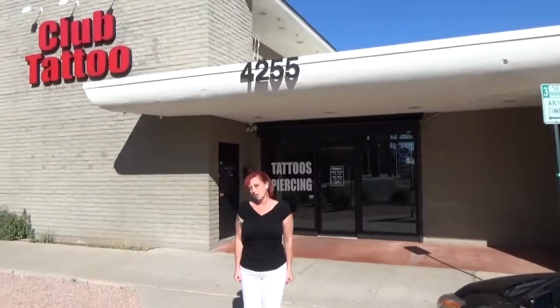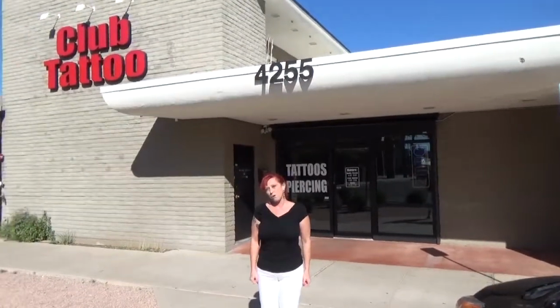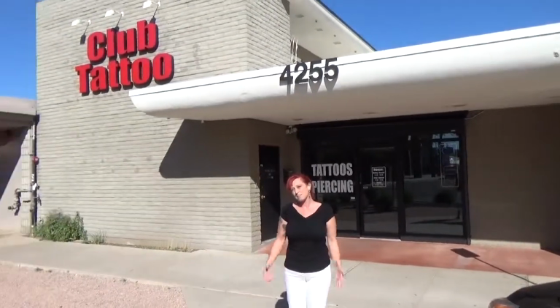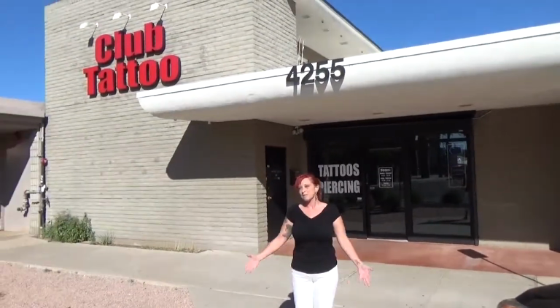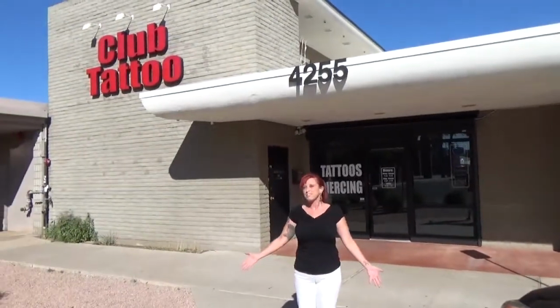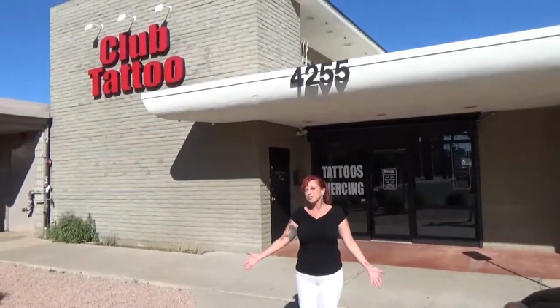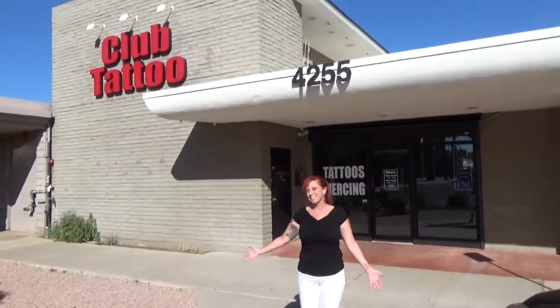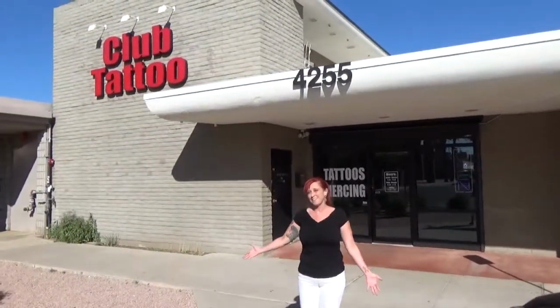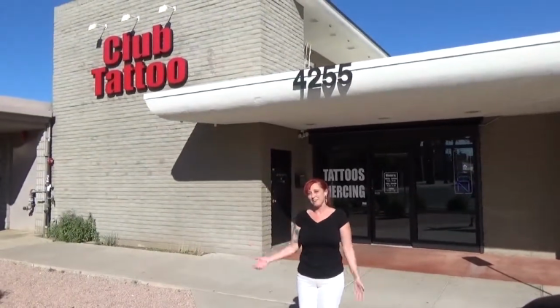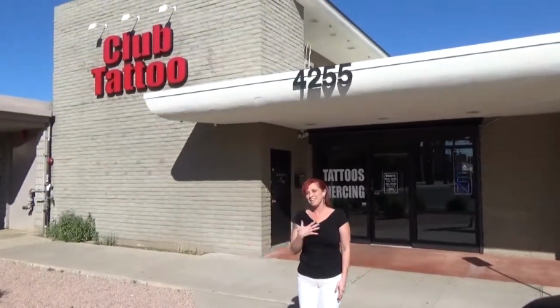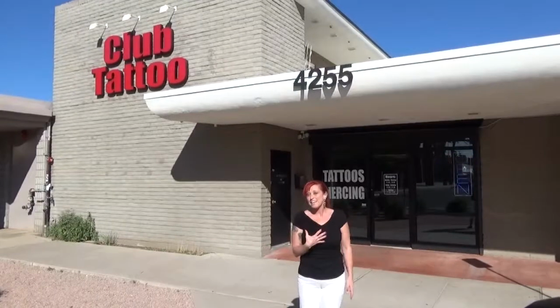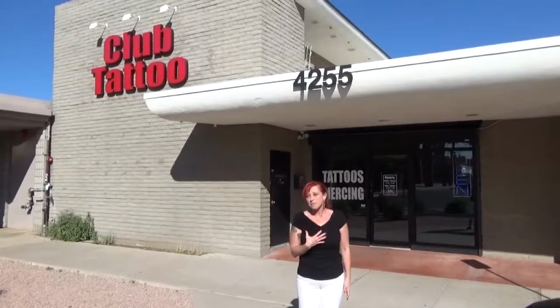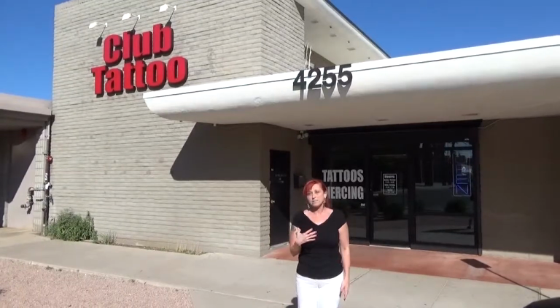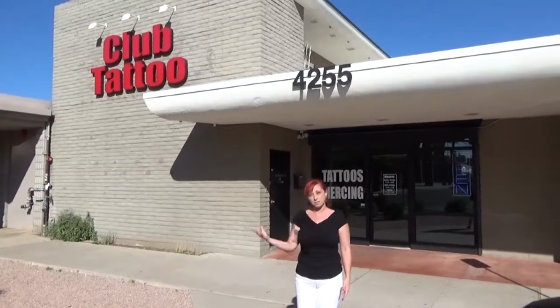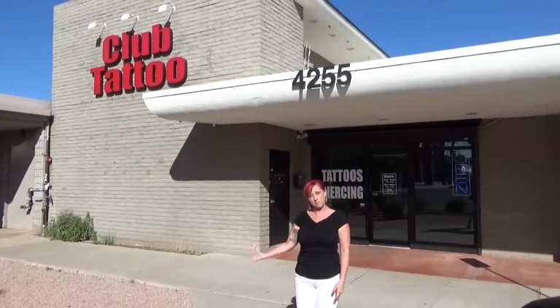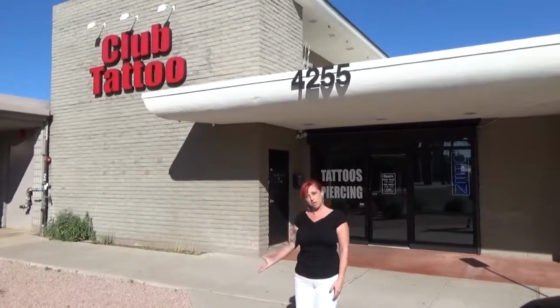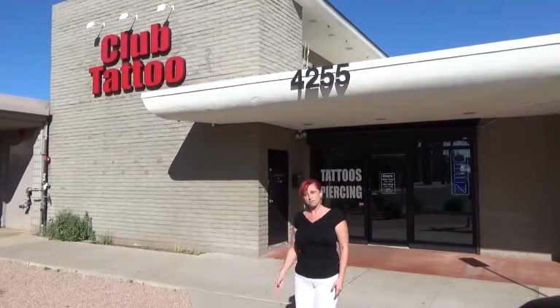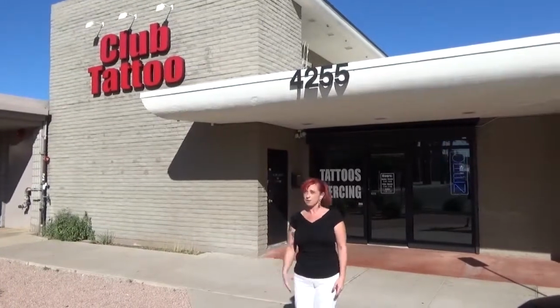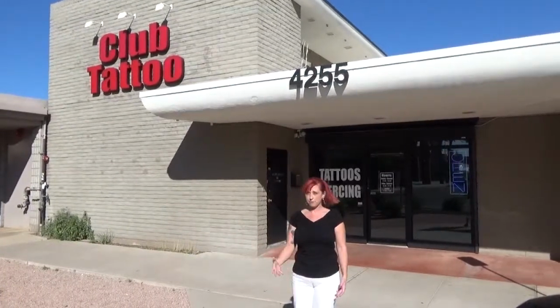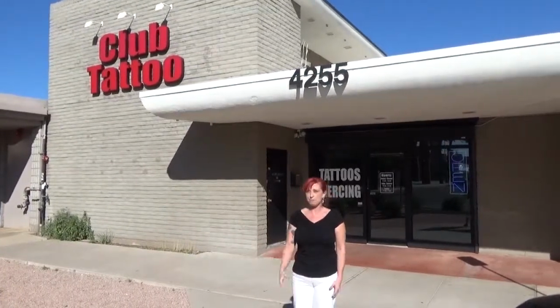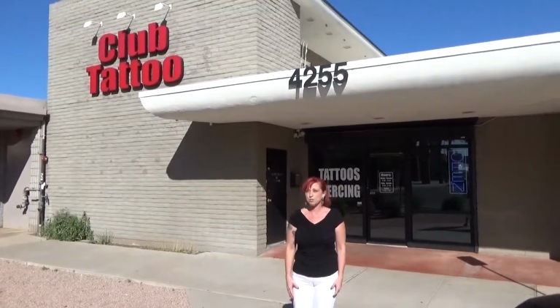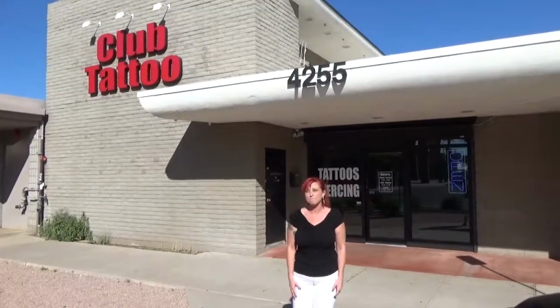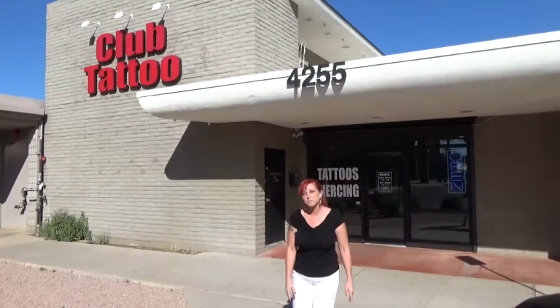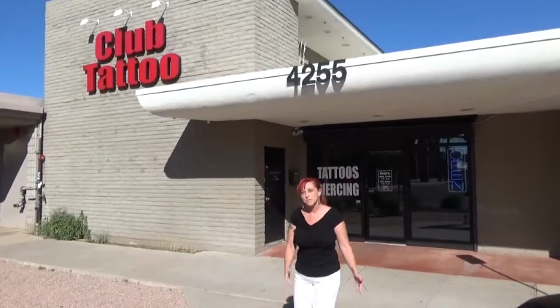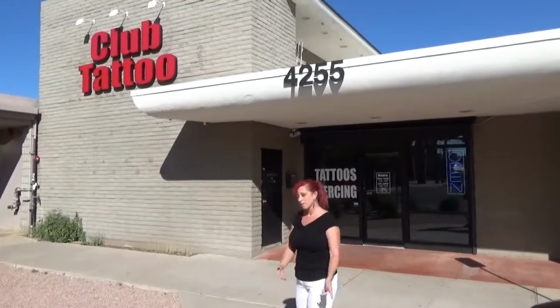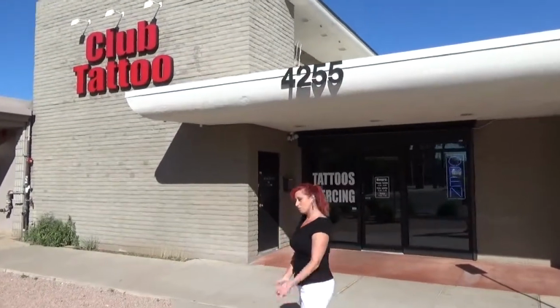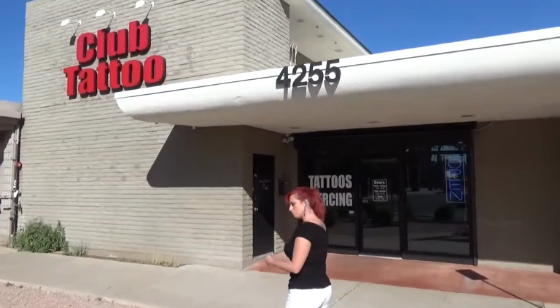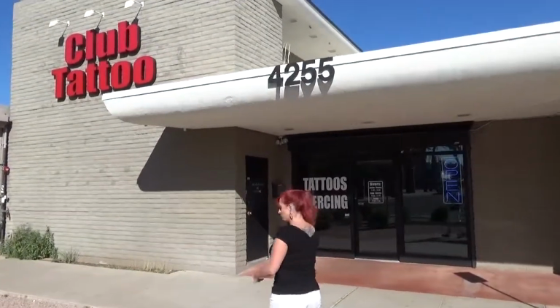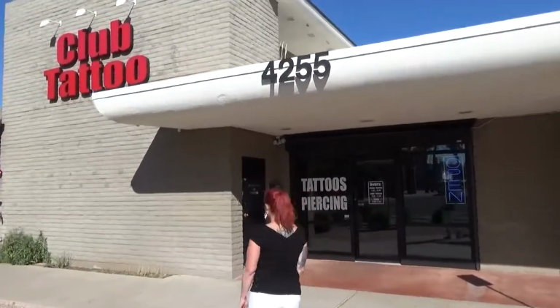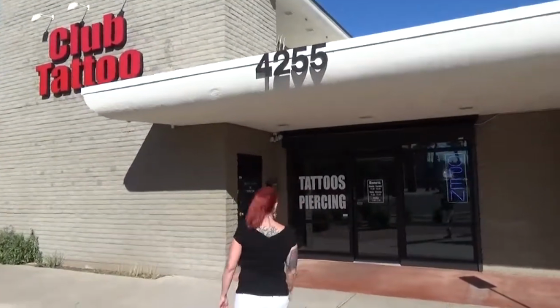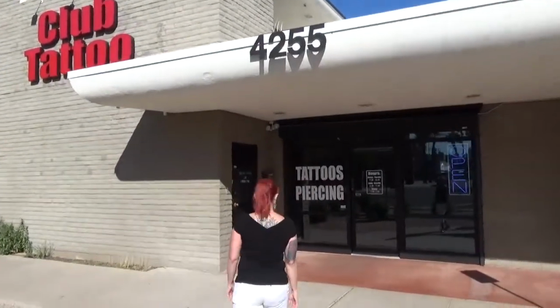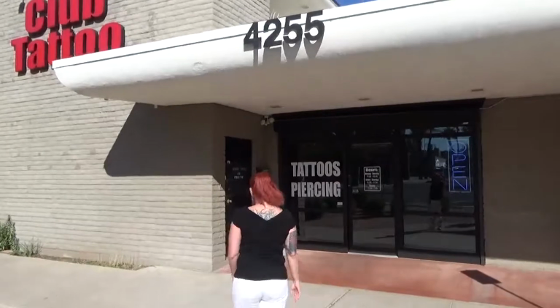Welcome to Club Tattoo Scottsdale. I'm Leigh Ann Campus. This is my video for APP membership. Want to take a walk?